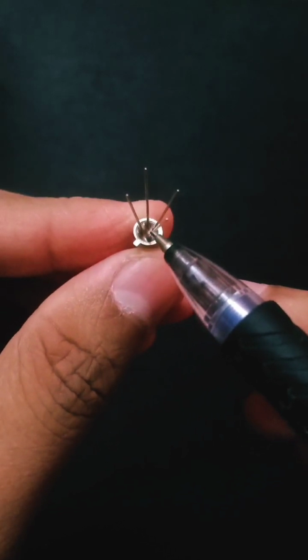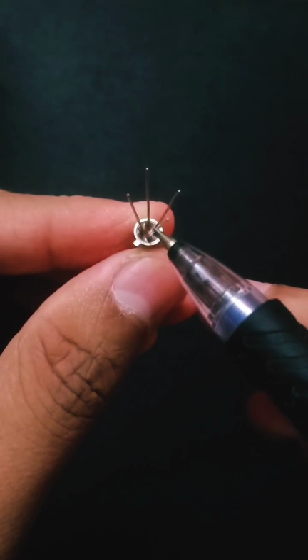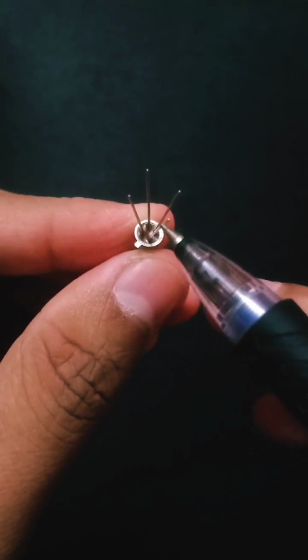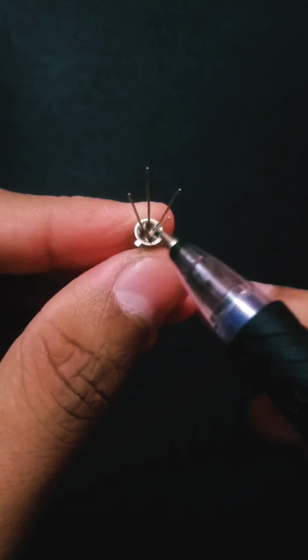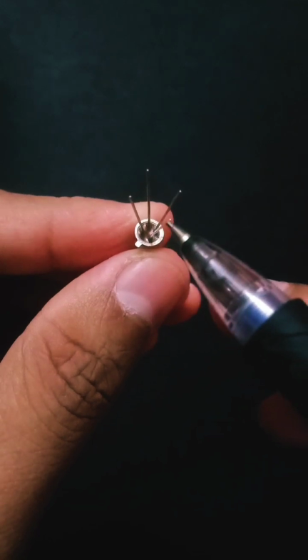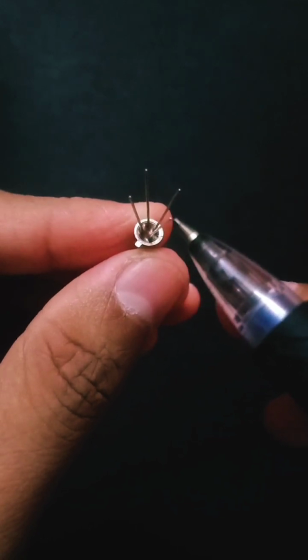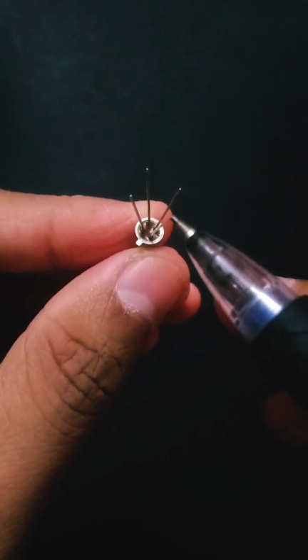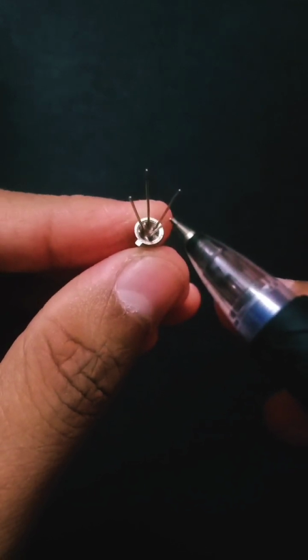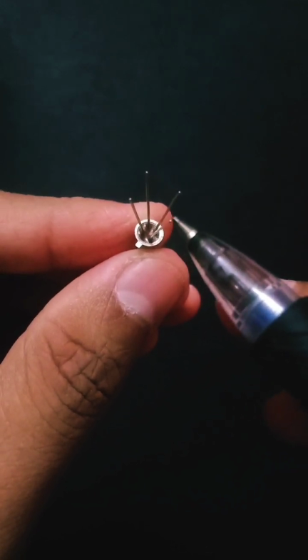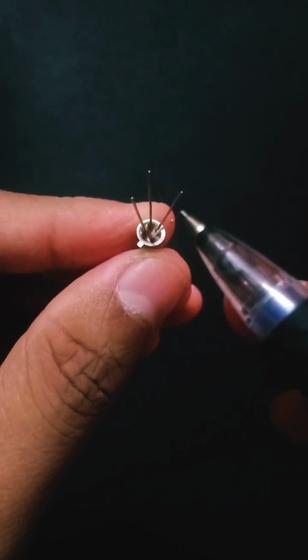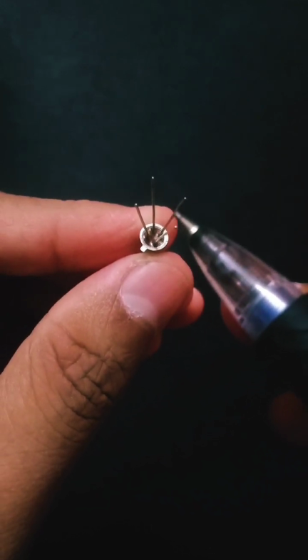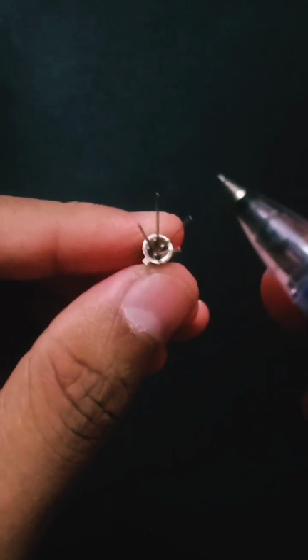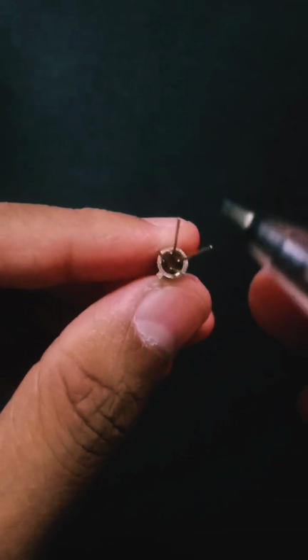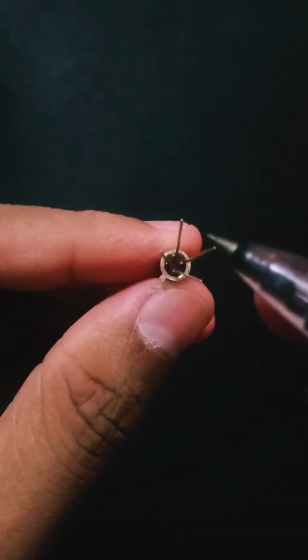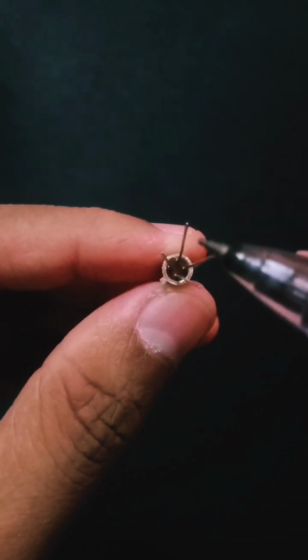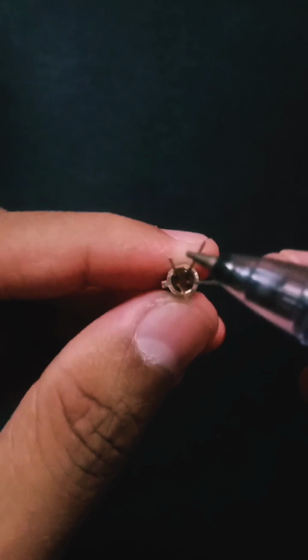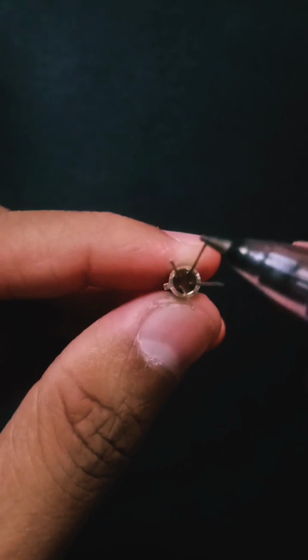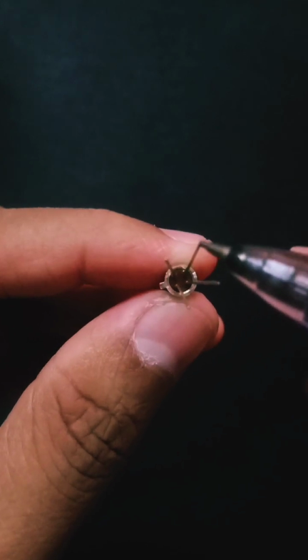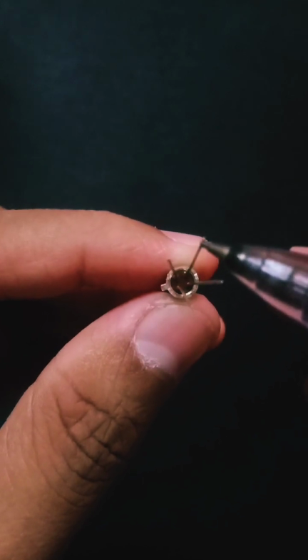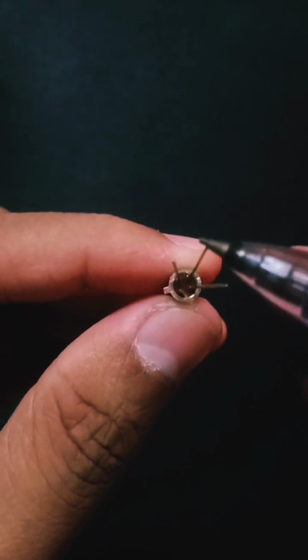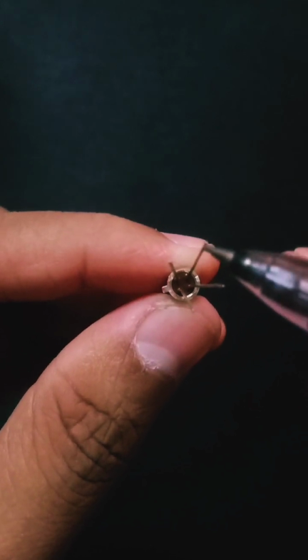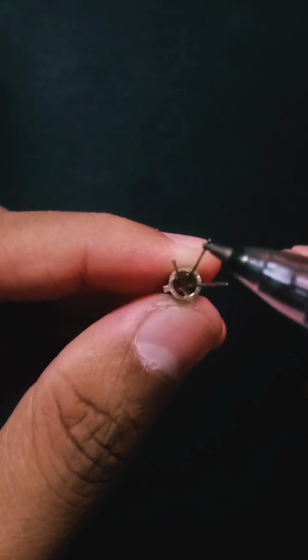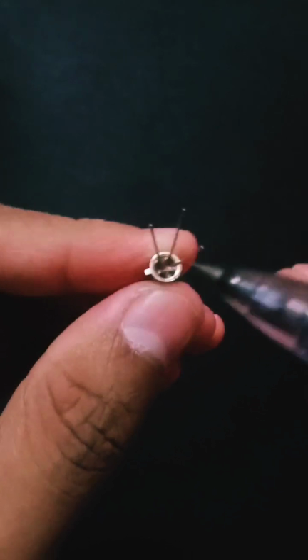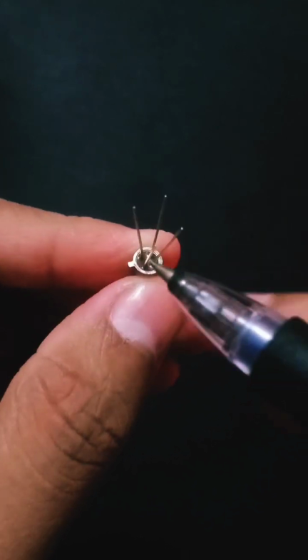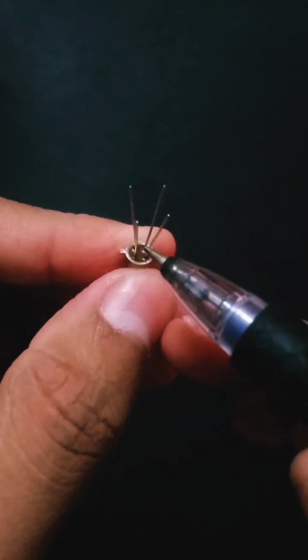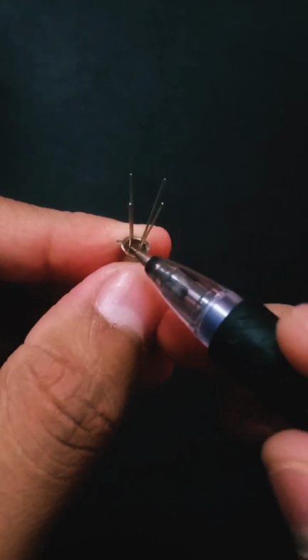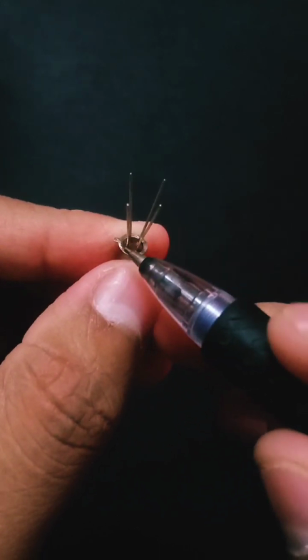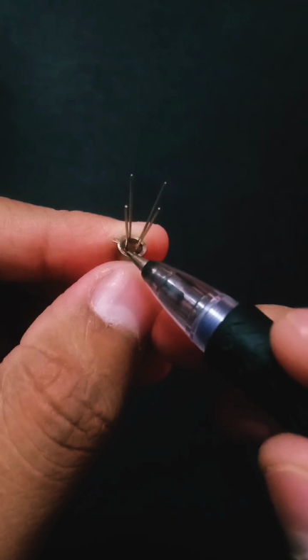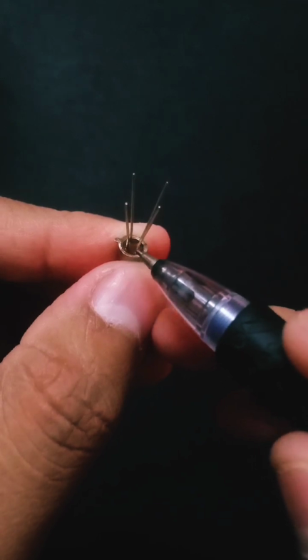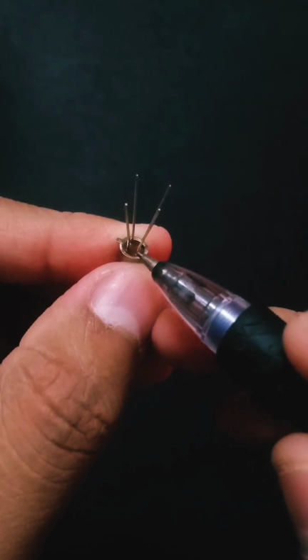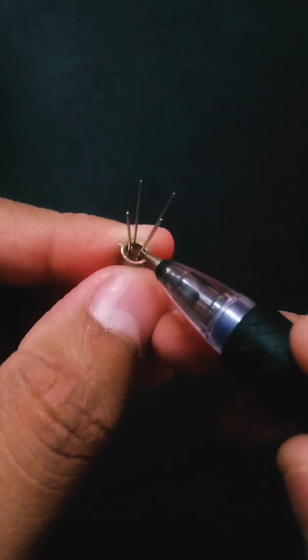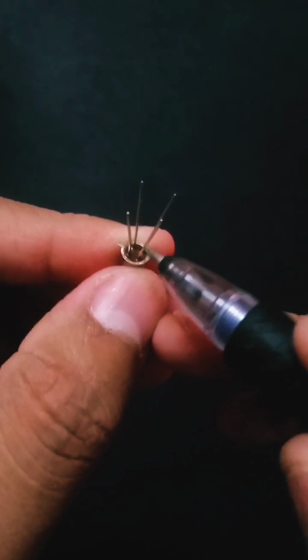Moving to the right side of the notch, I will get the very first terminal, that is the body terminal. Then moving in the opposite direction, I will get the second terminal, that is the drain terminal. I will again come to the body terminal and move to the right side of the body.